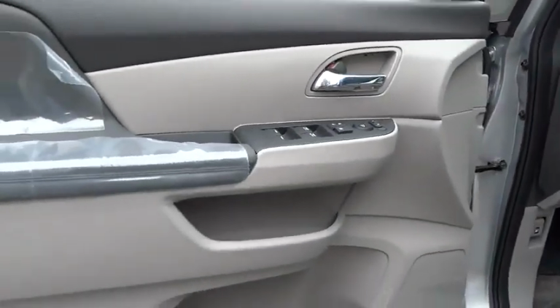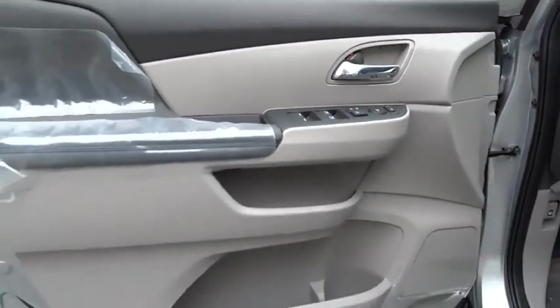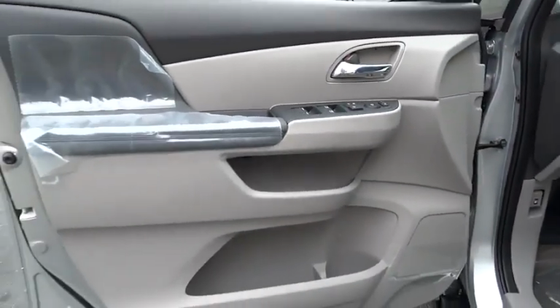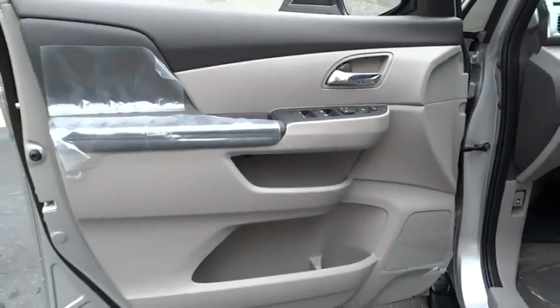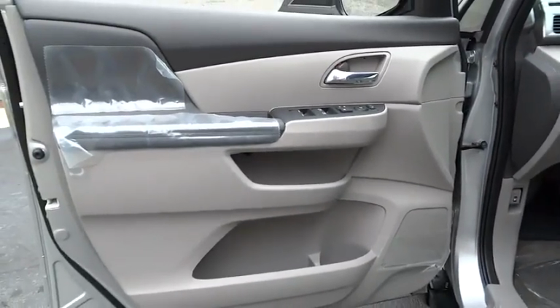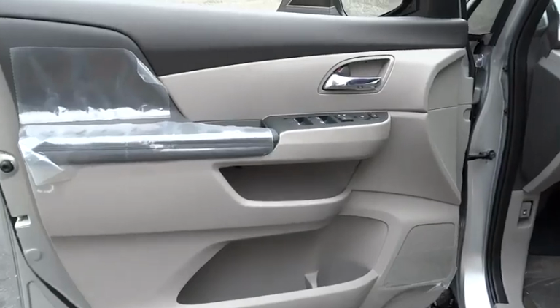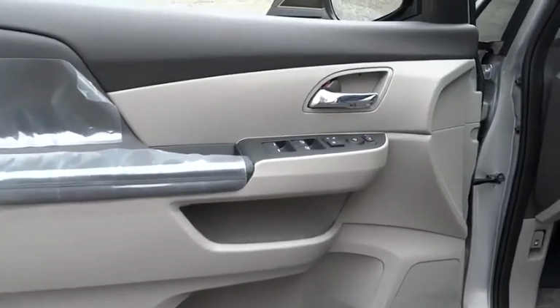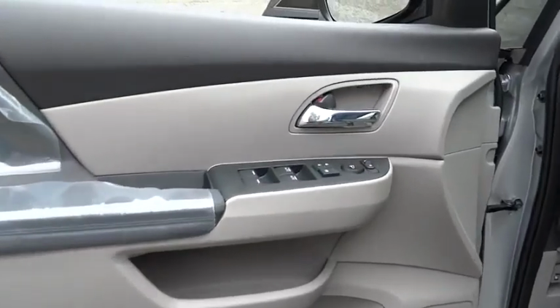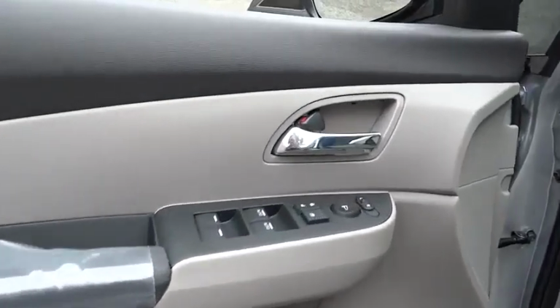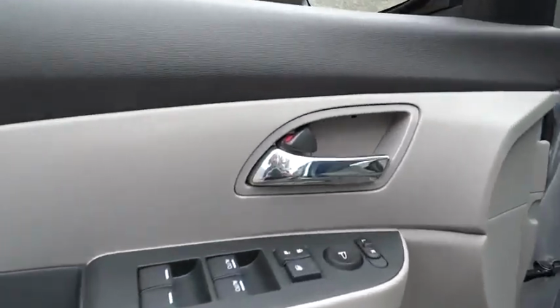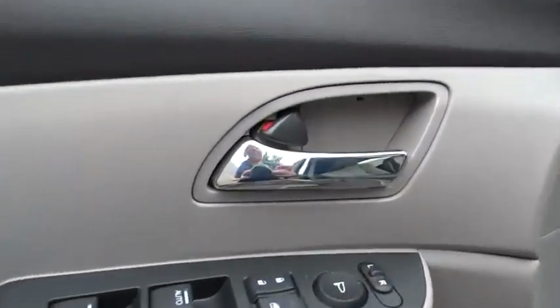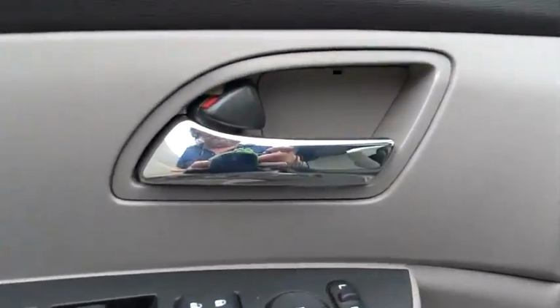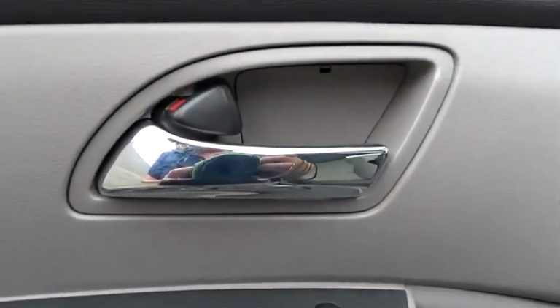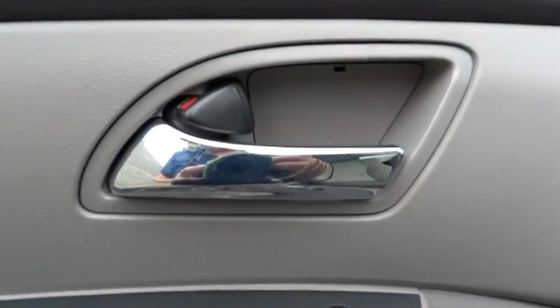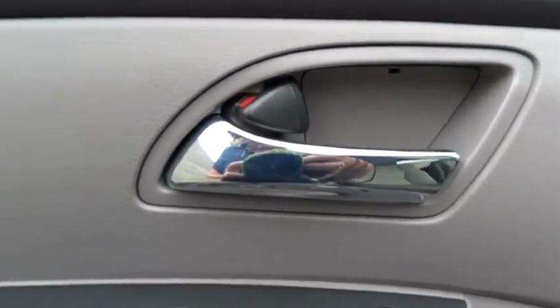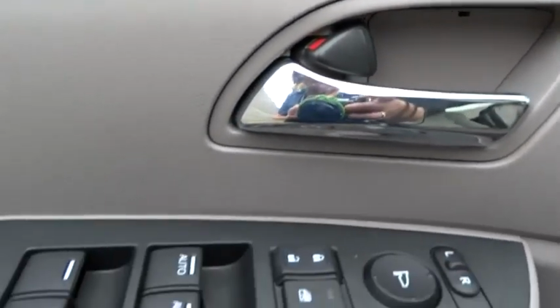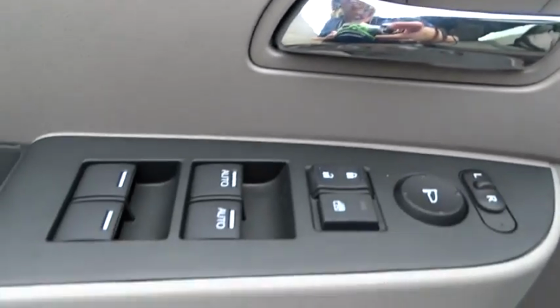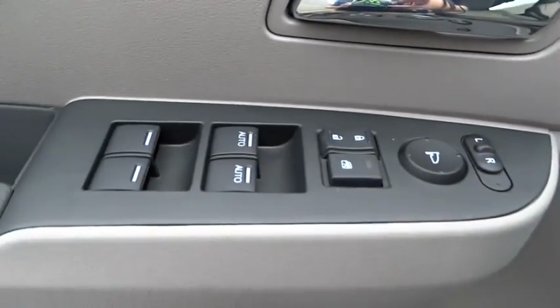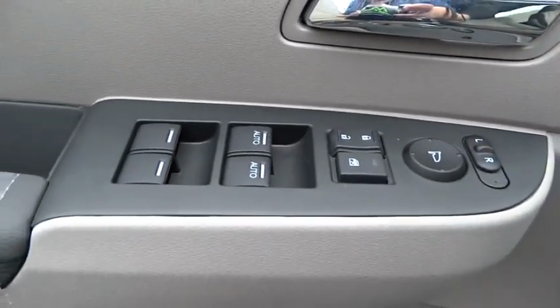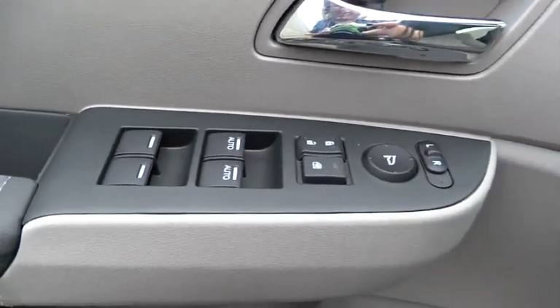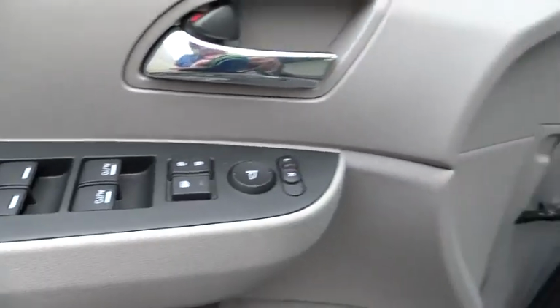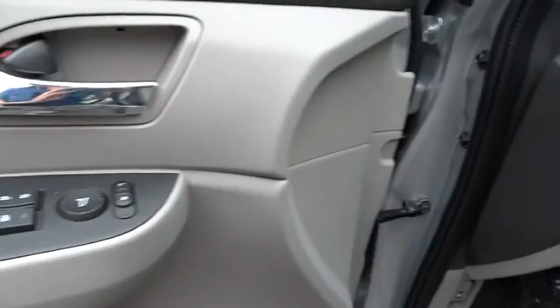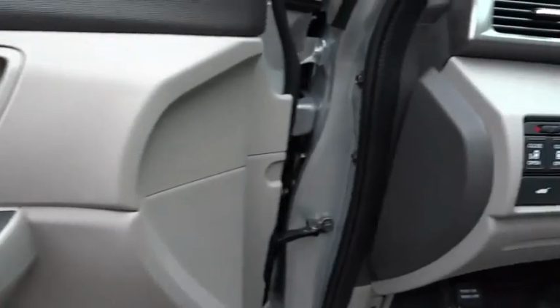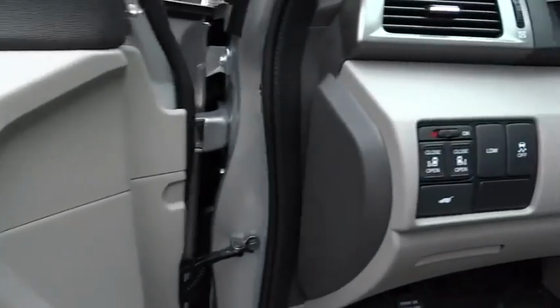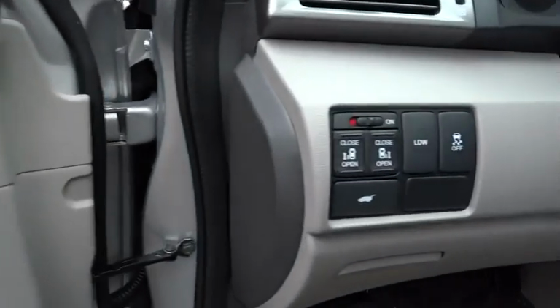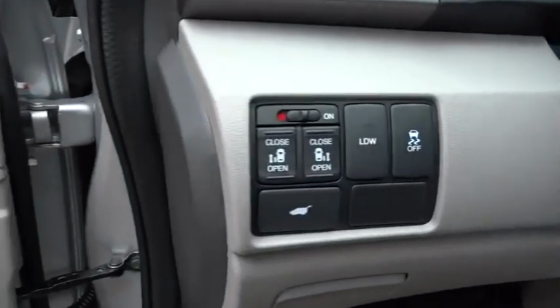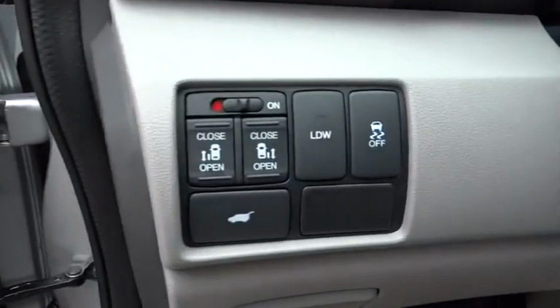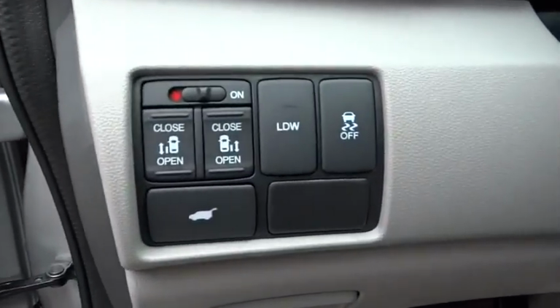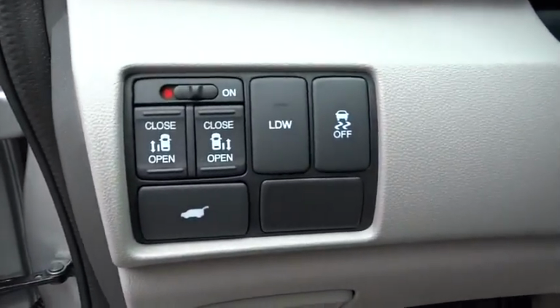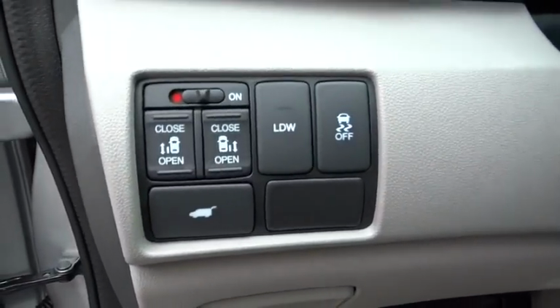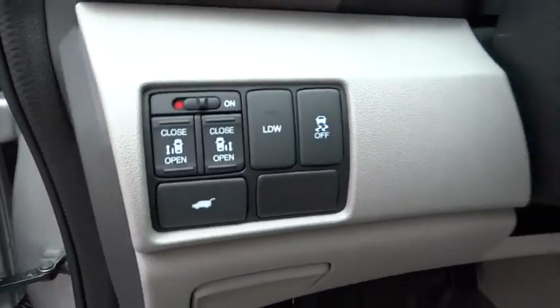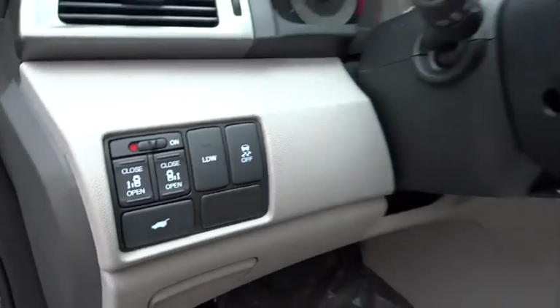Auto off headlights, FWD, rear defrost, child safety locks. This beauty will make even your house keys jealous. Drive it today.